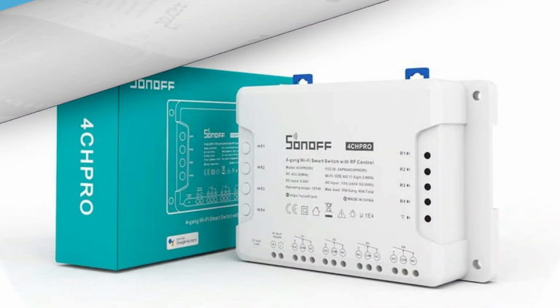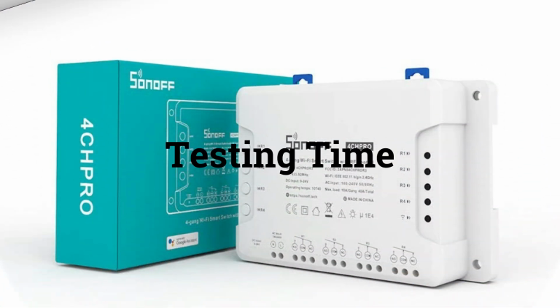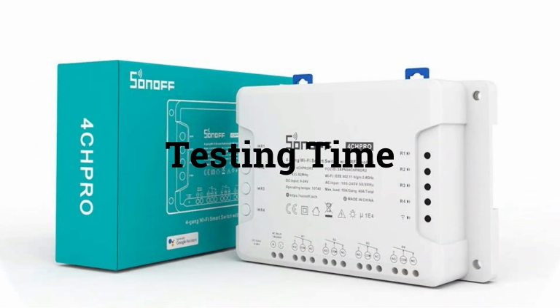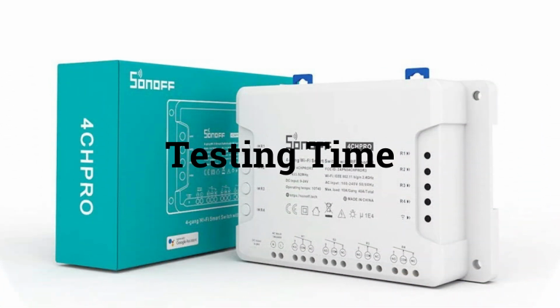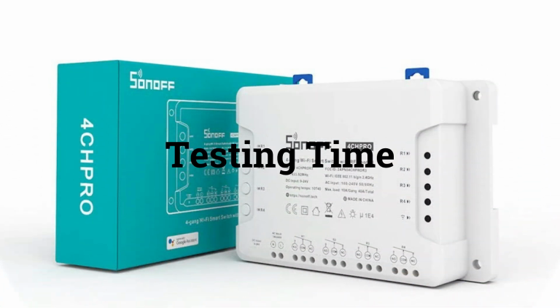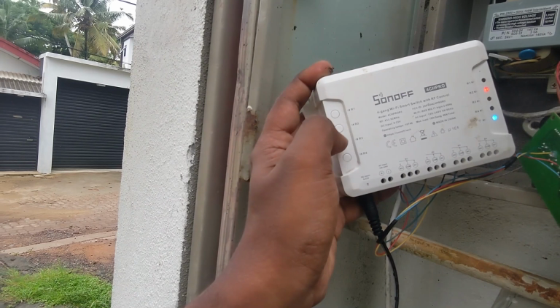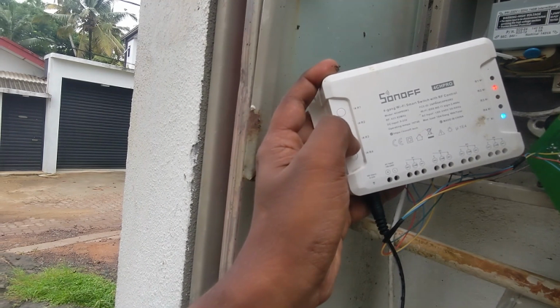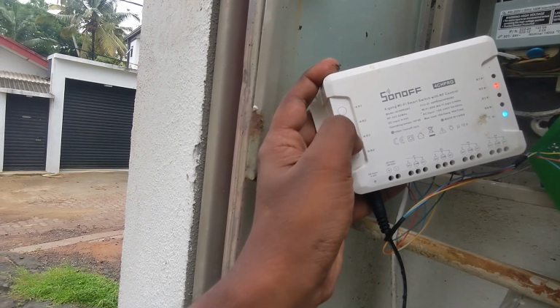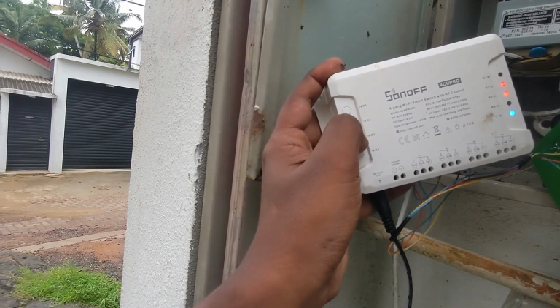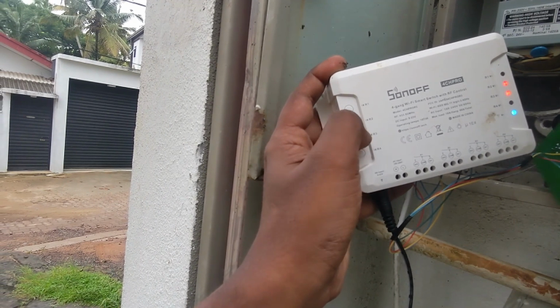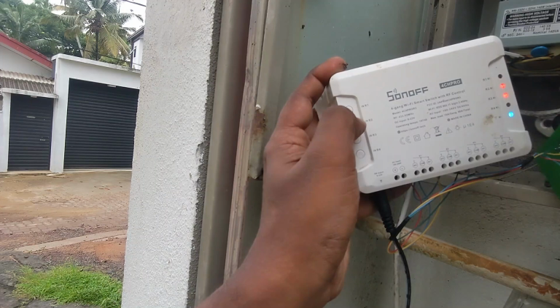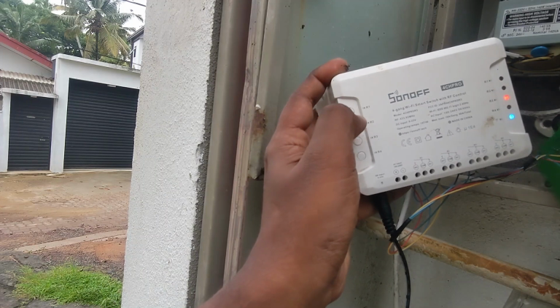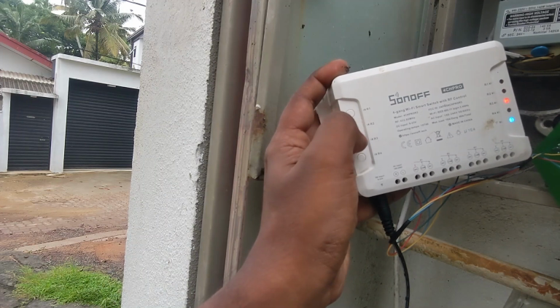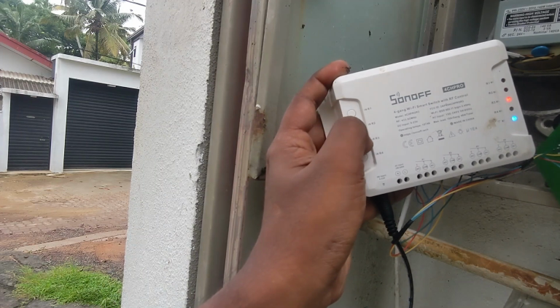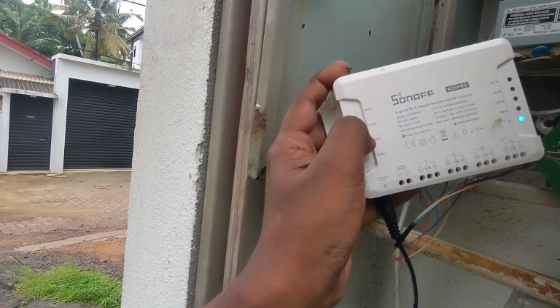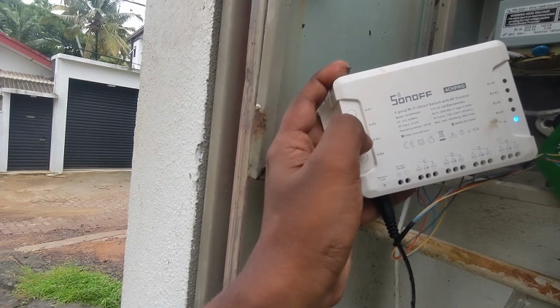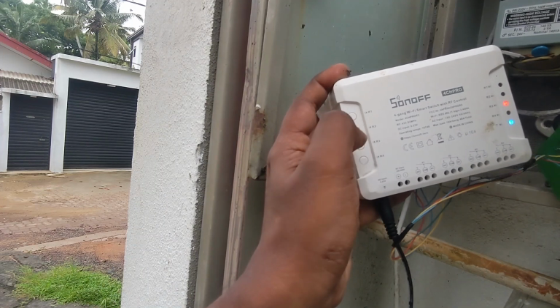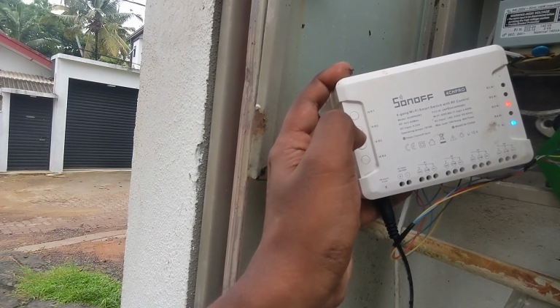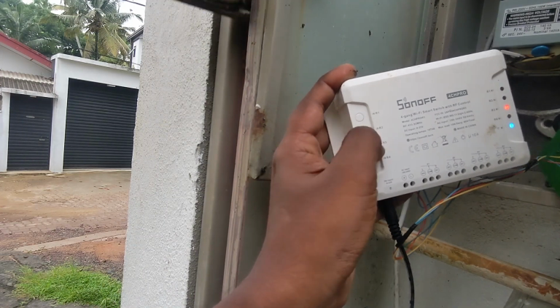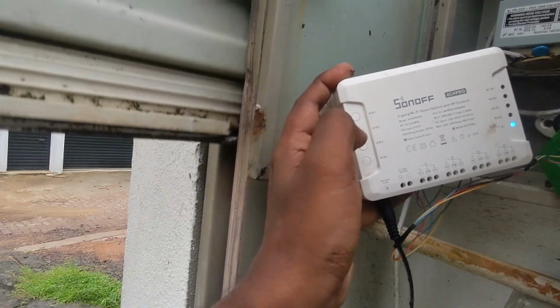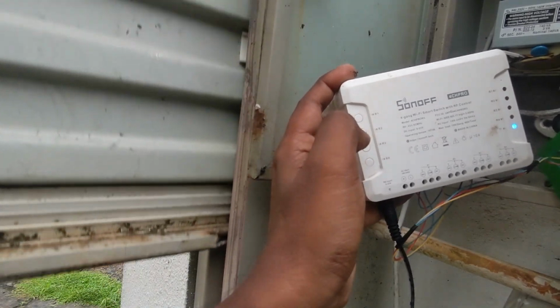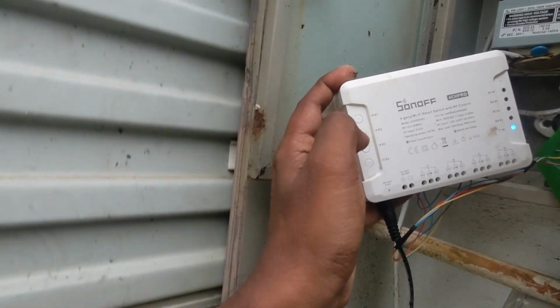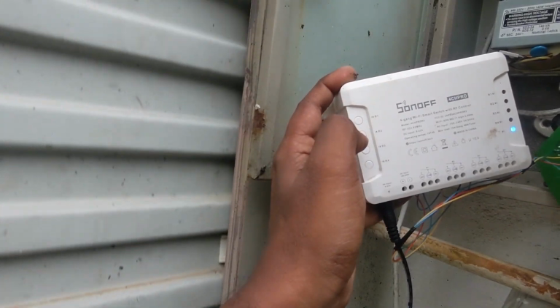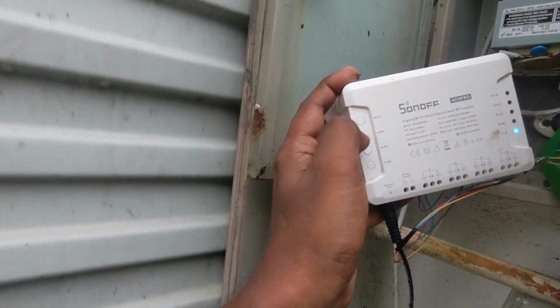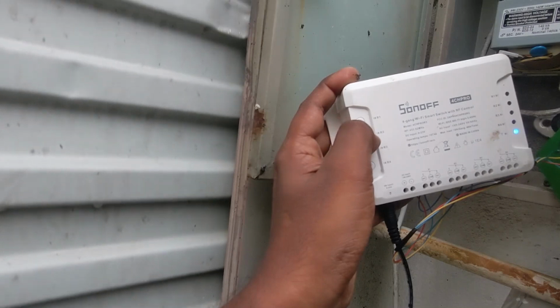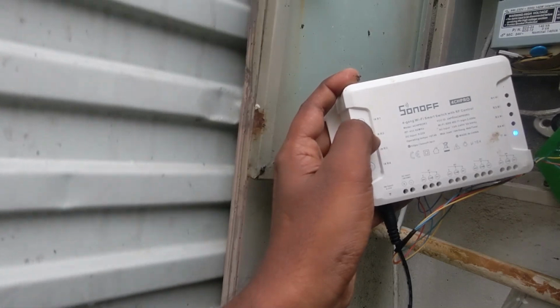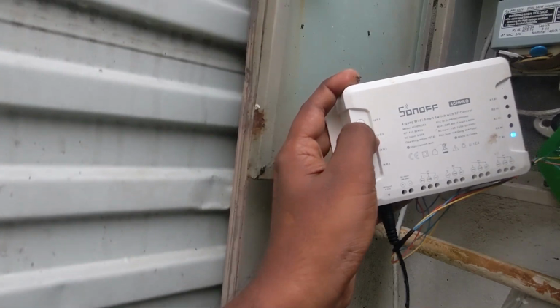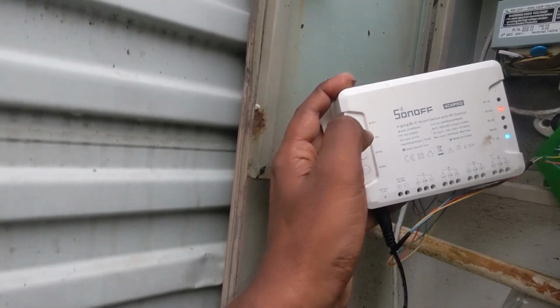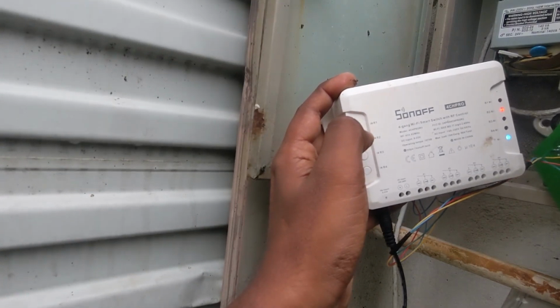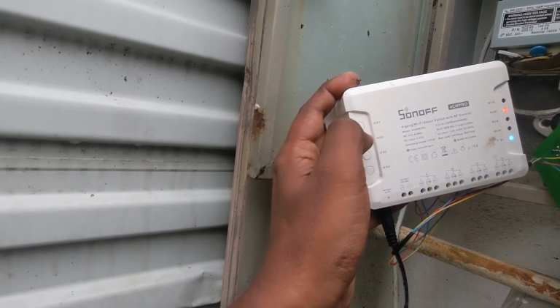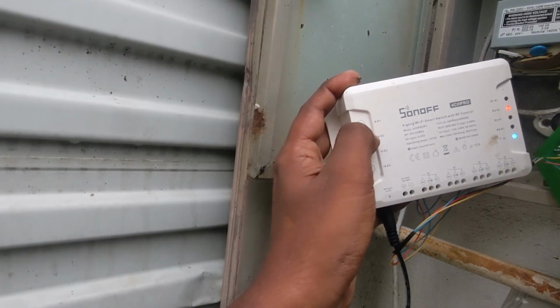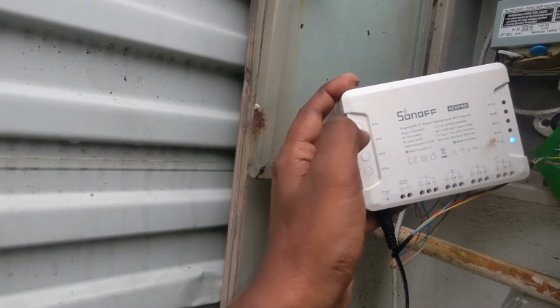Now, testing time. Let's test it out. Press button 1 for the up function, button 2 for hold, and button 3 for down. Each button should work accordingly.